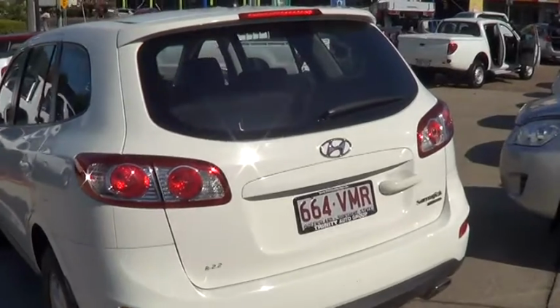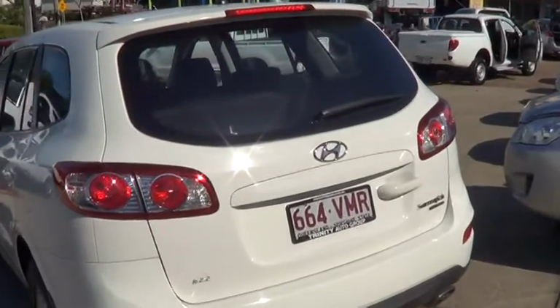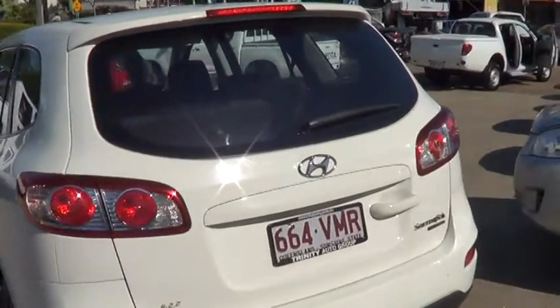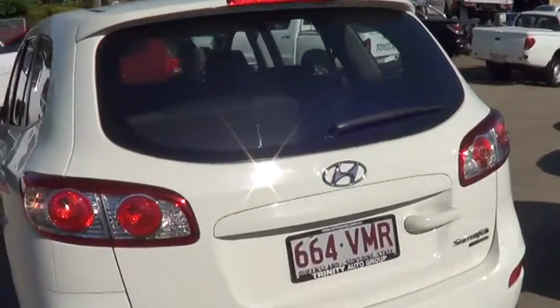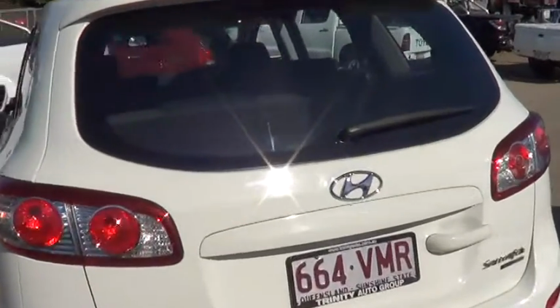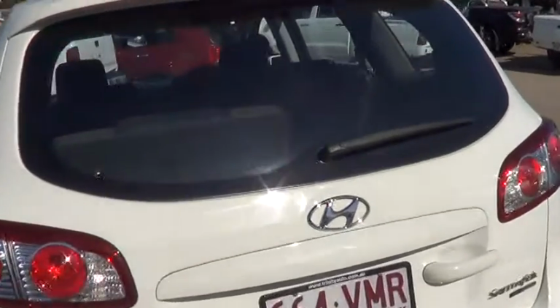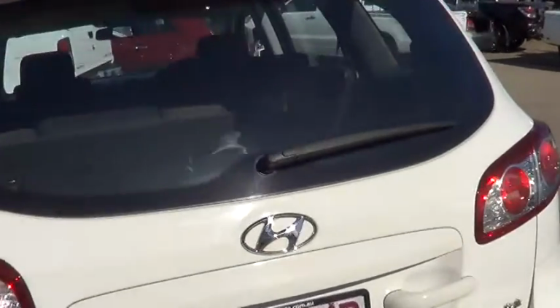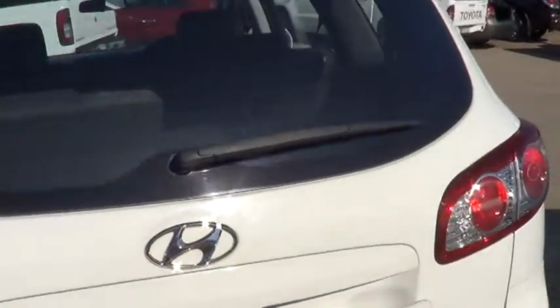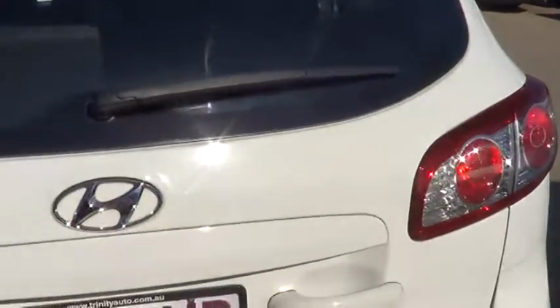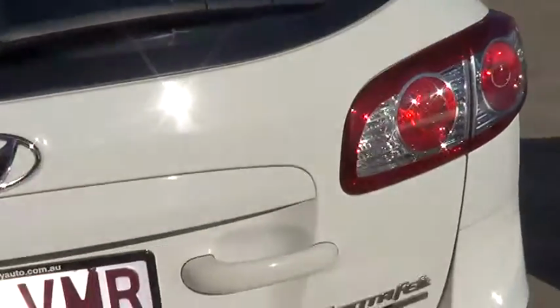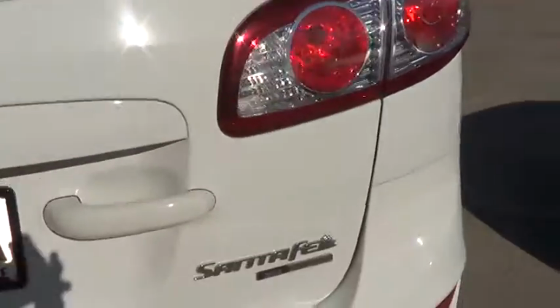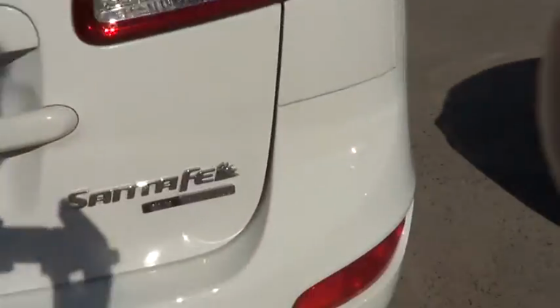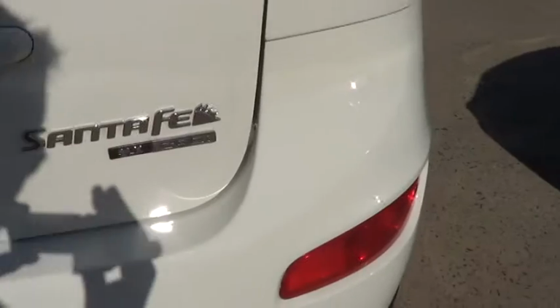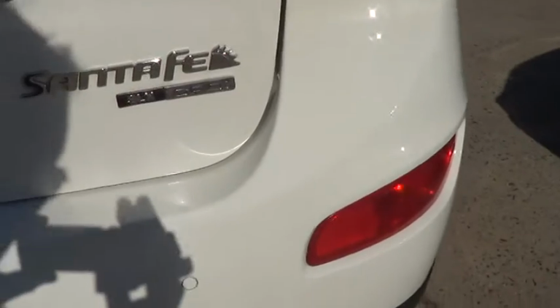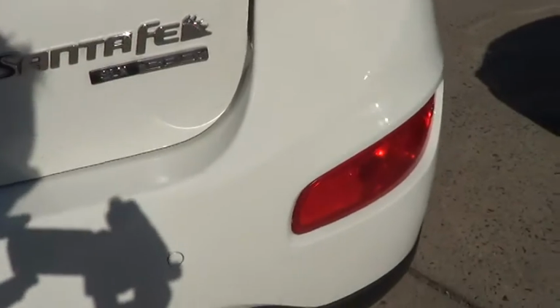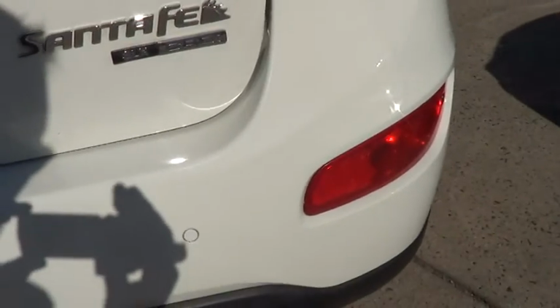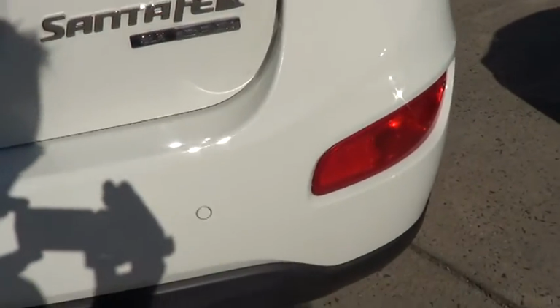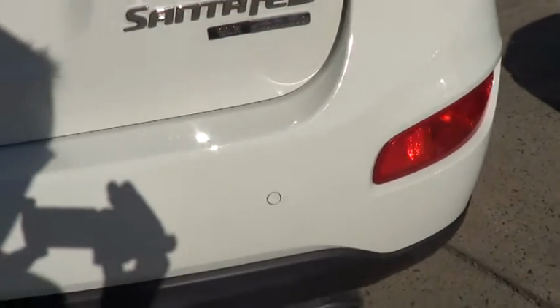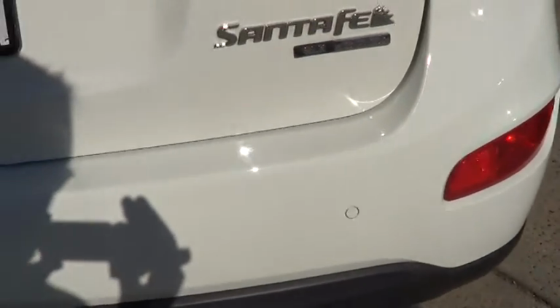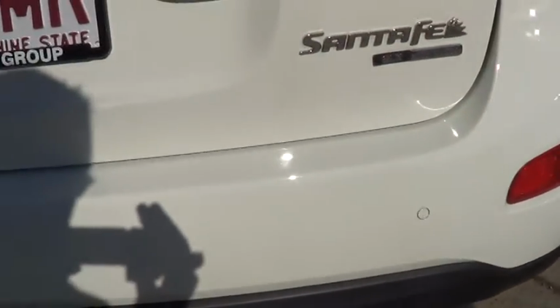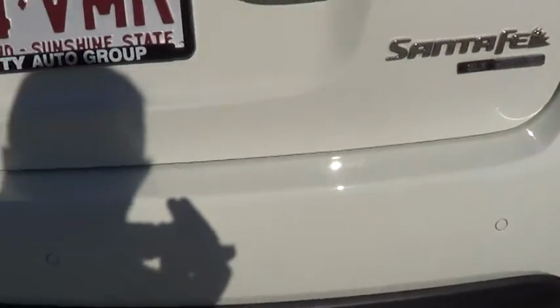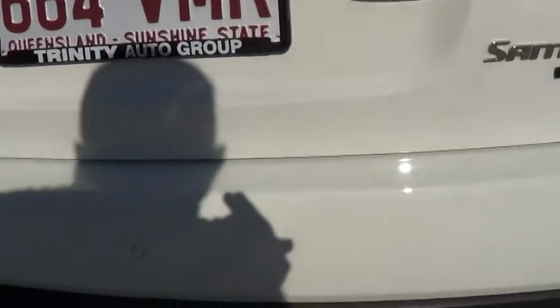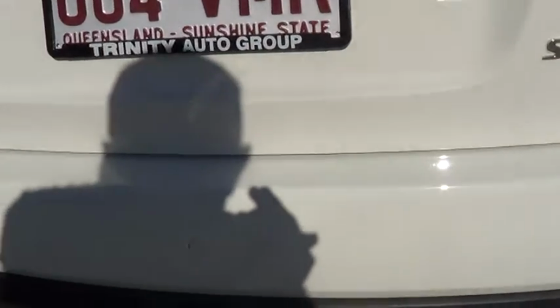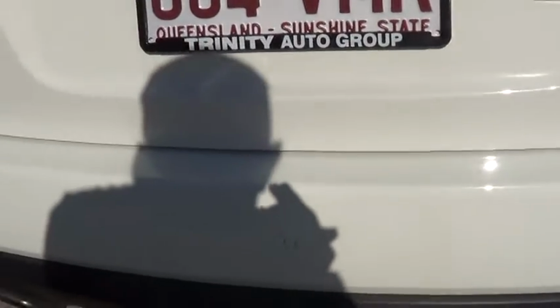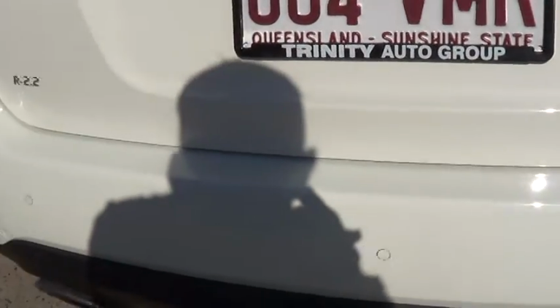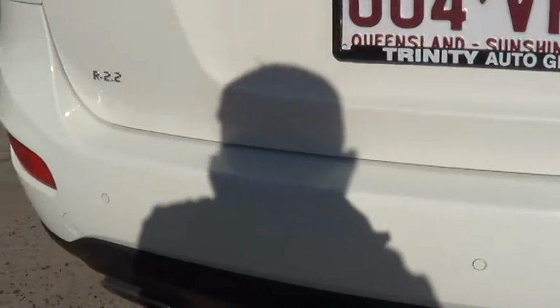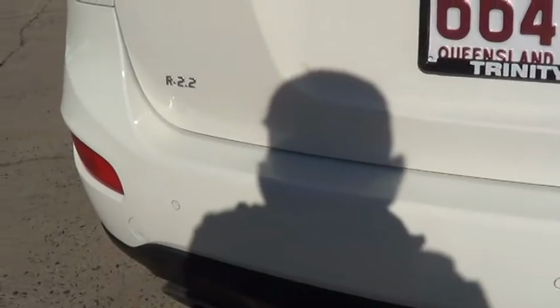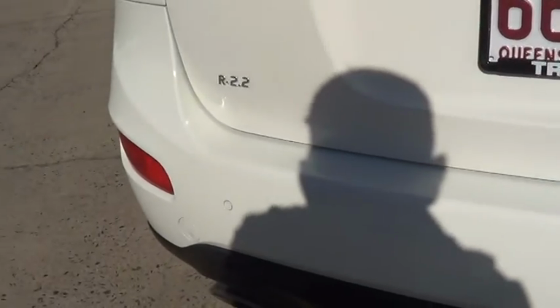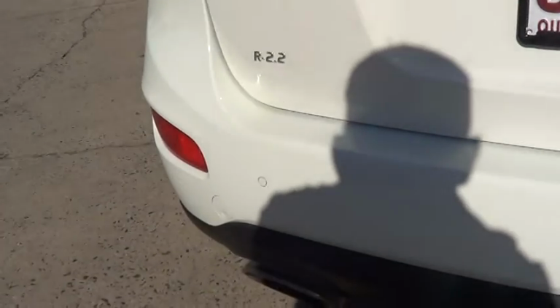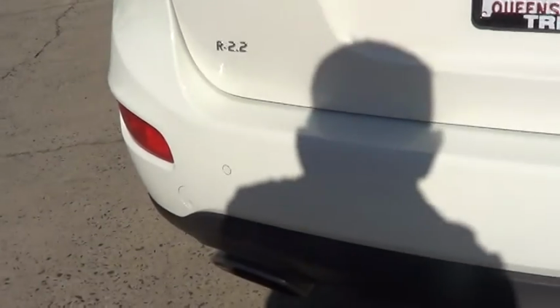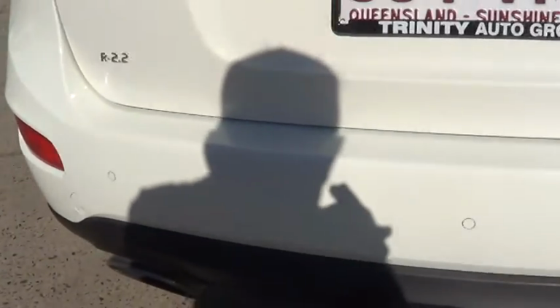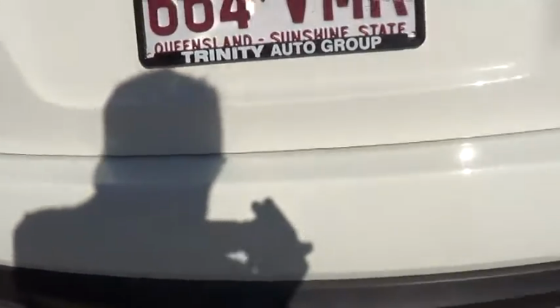I'm going to open up a few doors now and show you right through it. You've got reversing sensors across the back there as well, and a dual exhaust system.